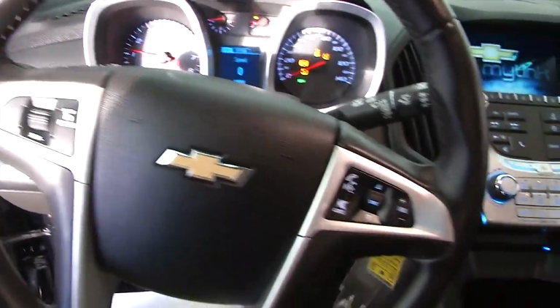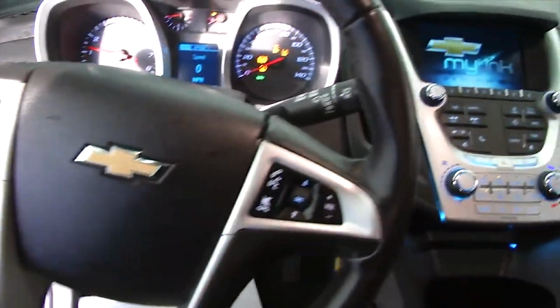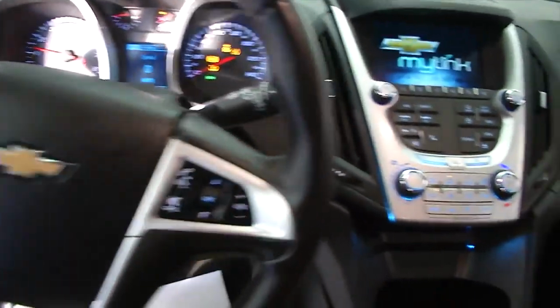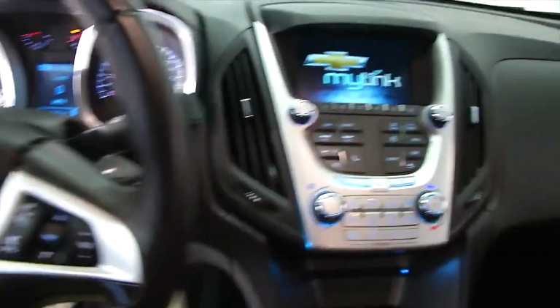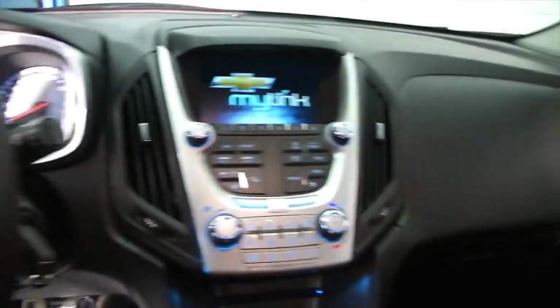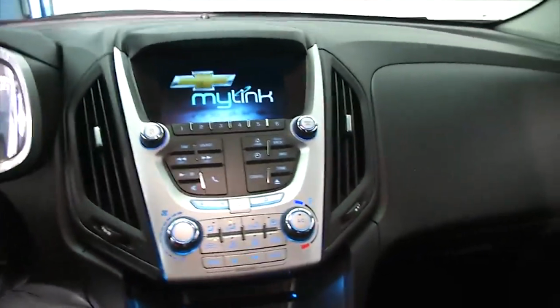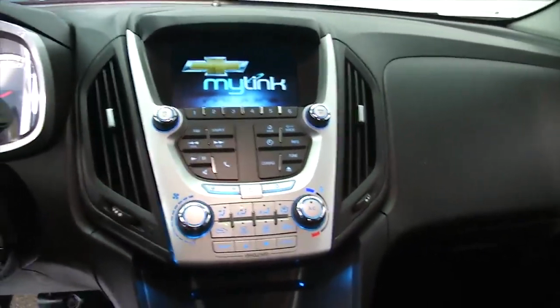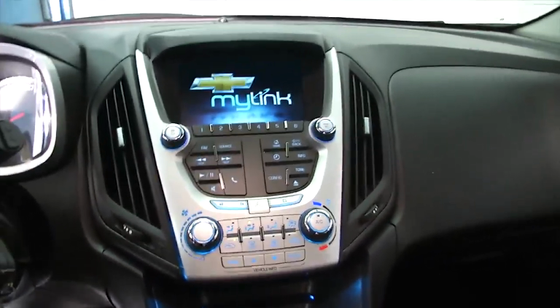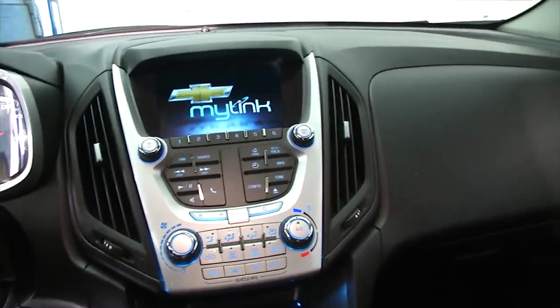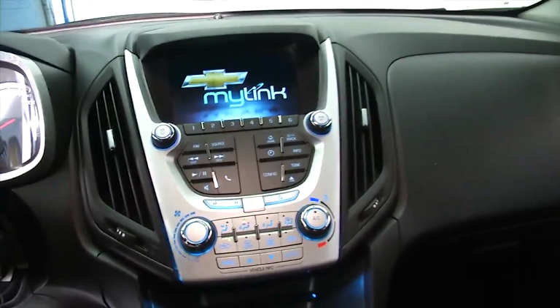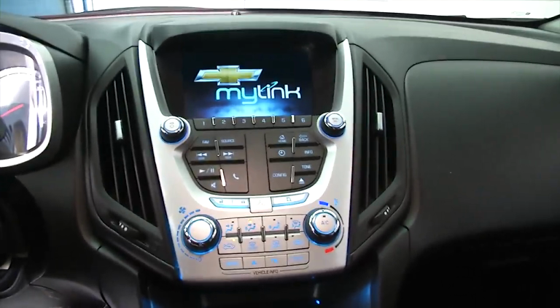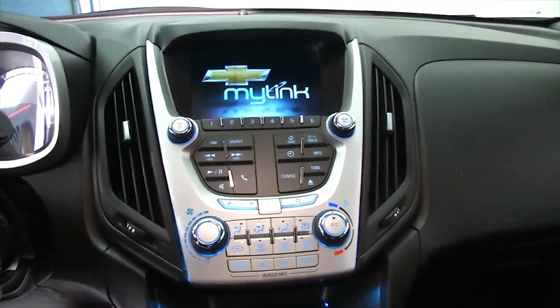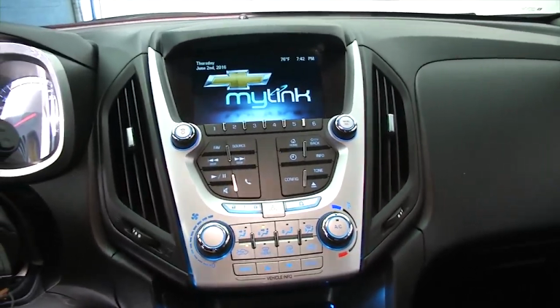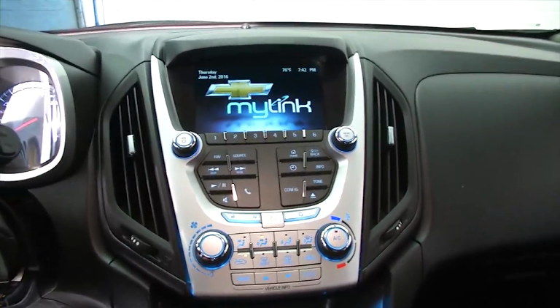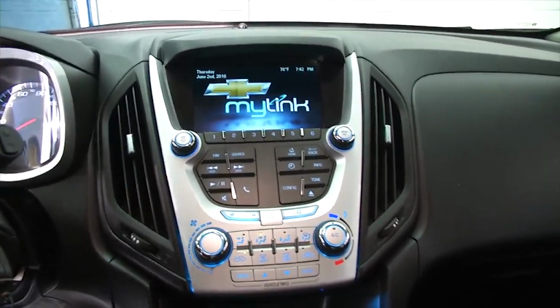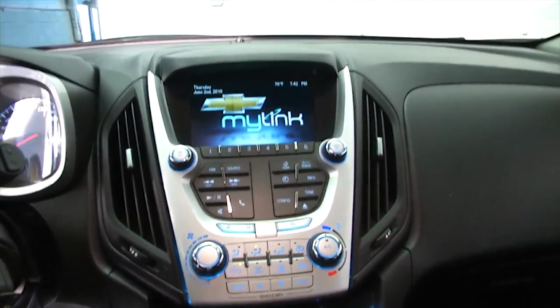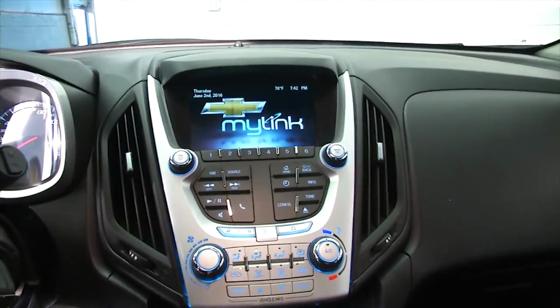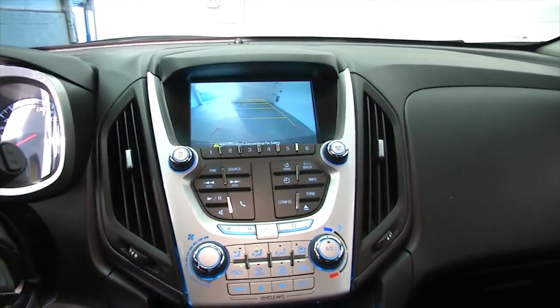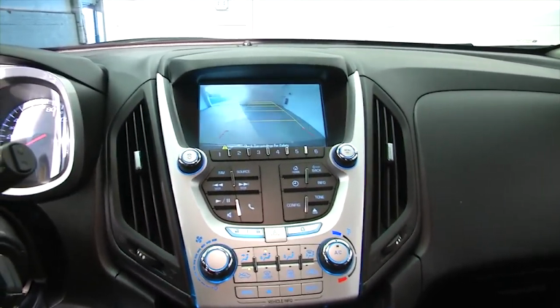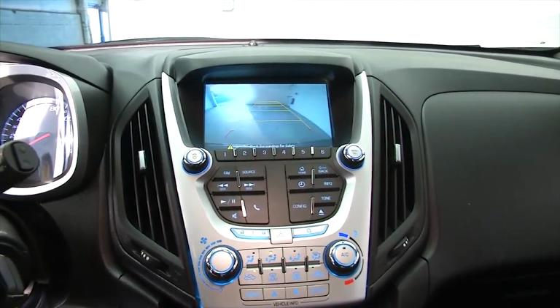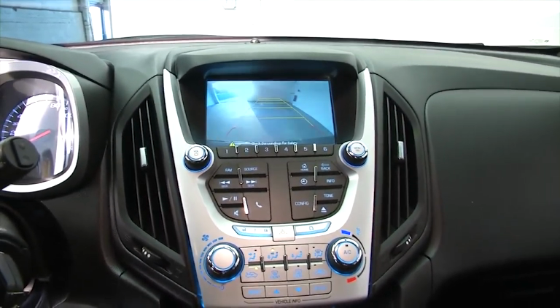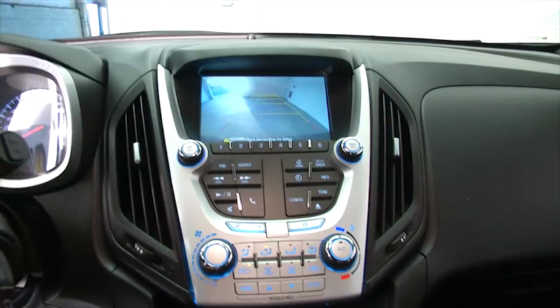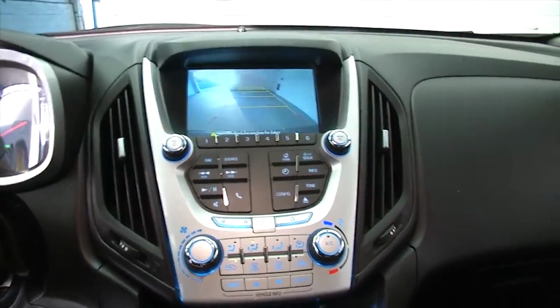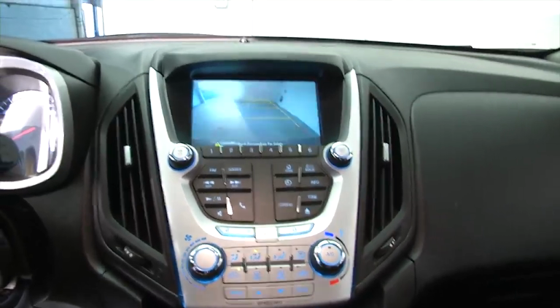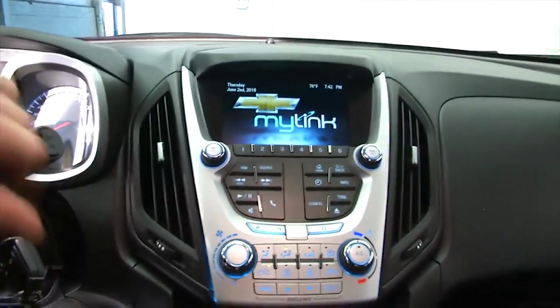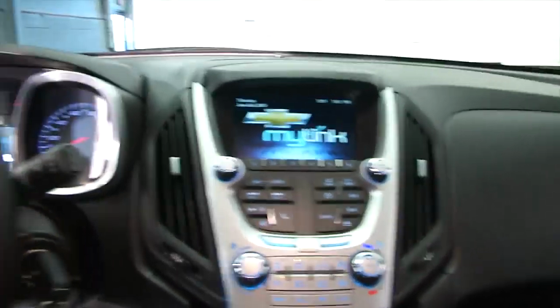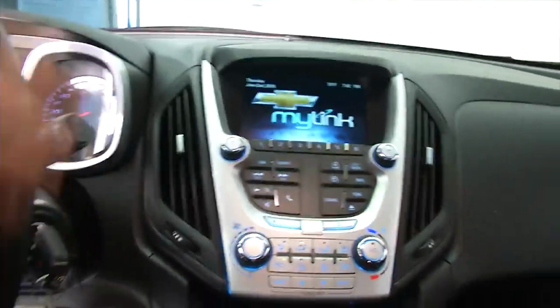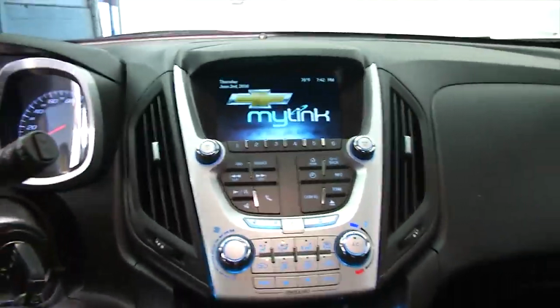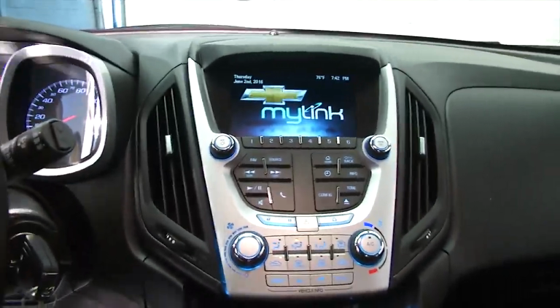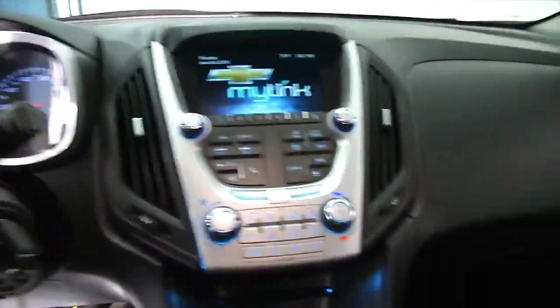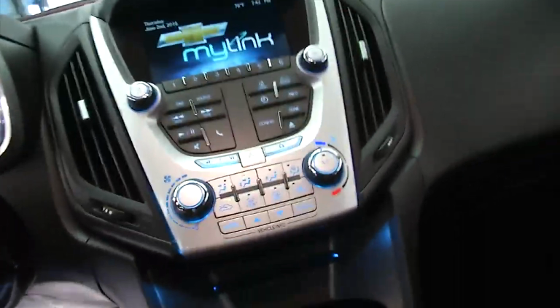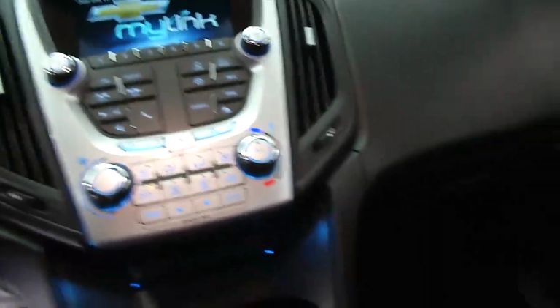Audio controls mounted on the steering wheel — AM/FM radio, CD player, rear camera, parking assist, OnStar available with a subscription.